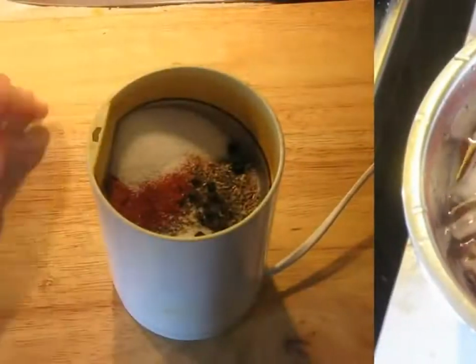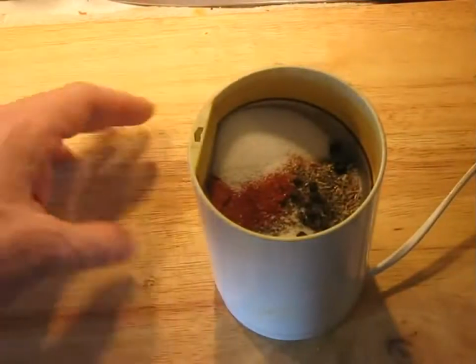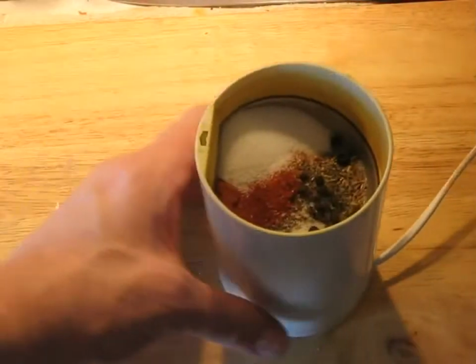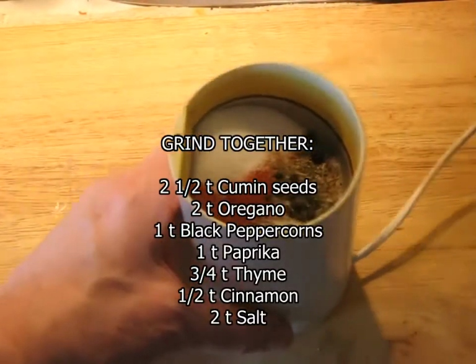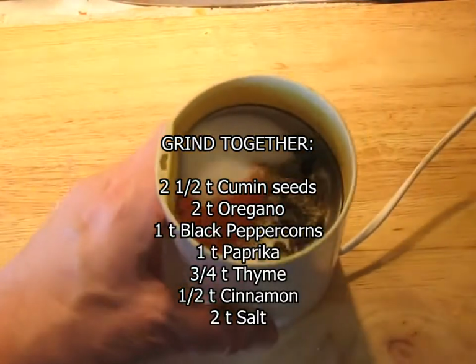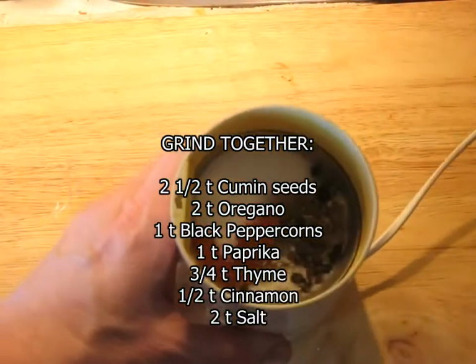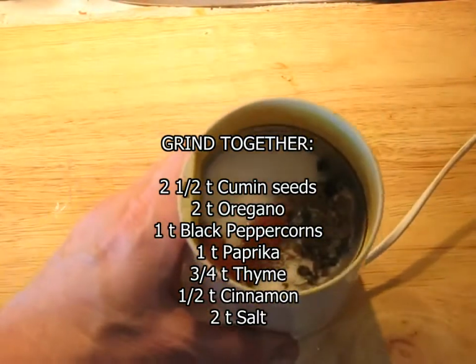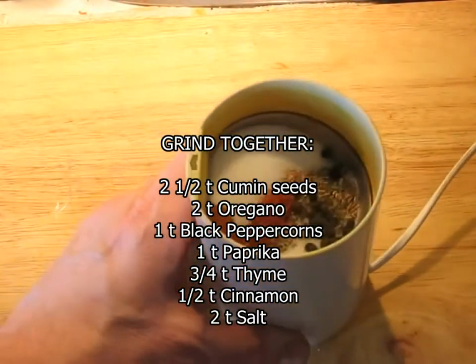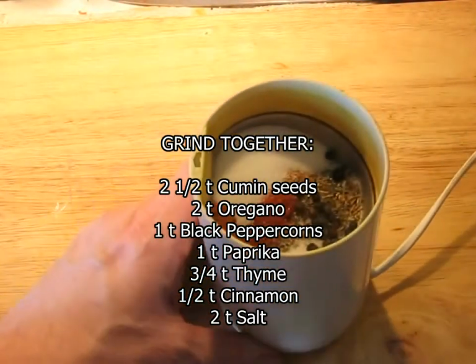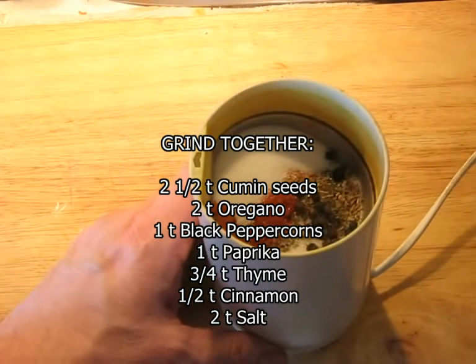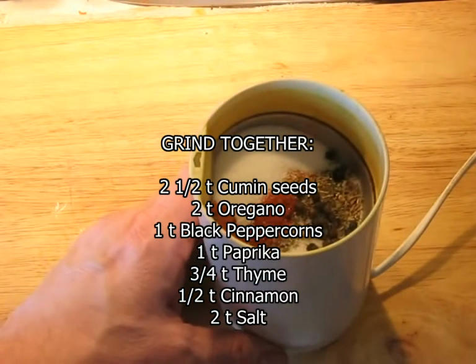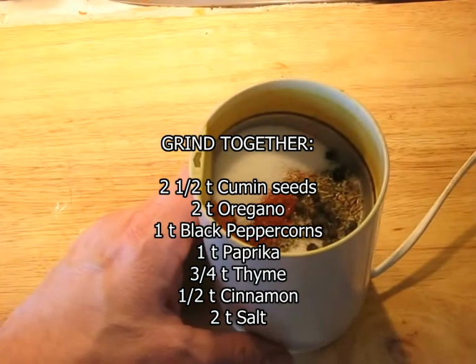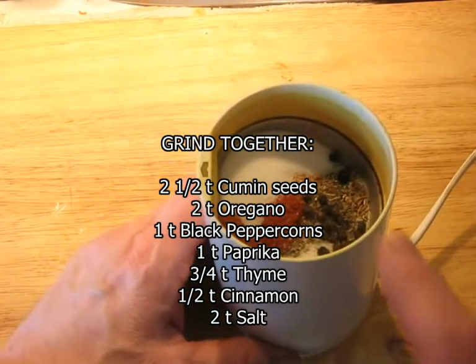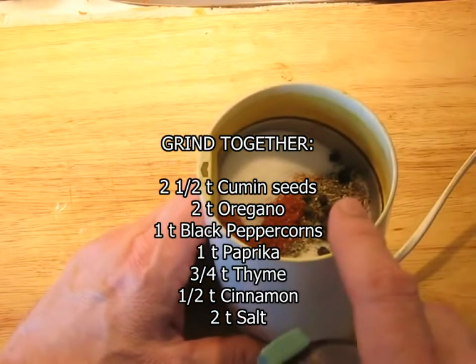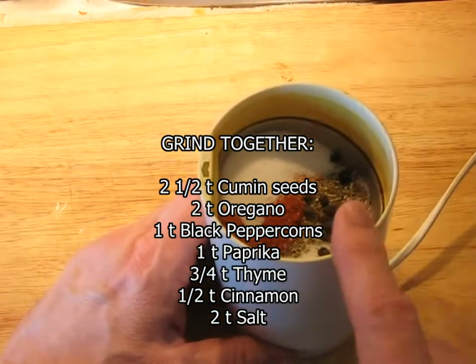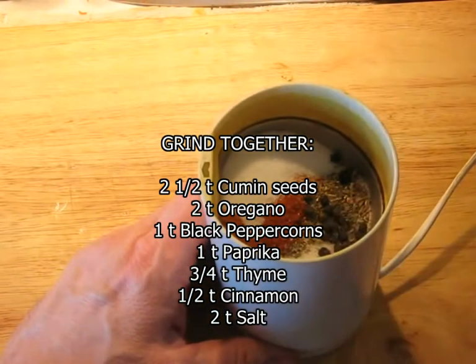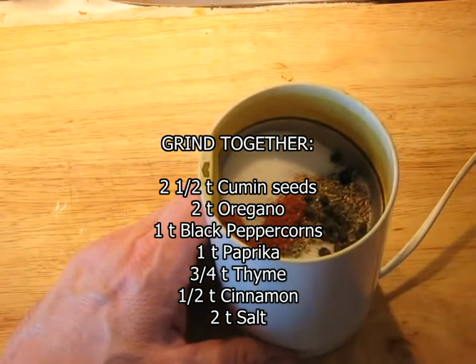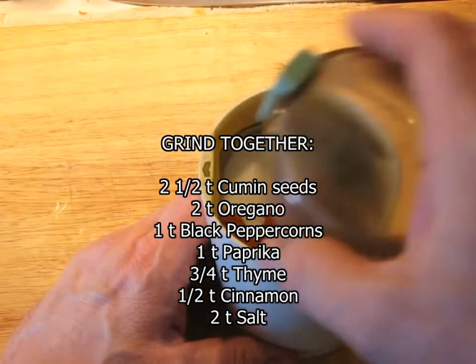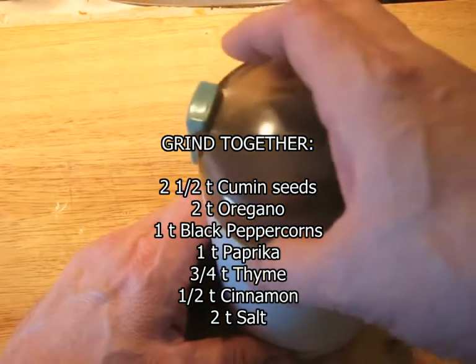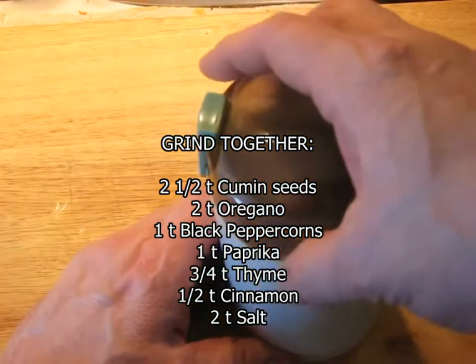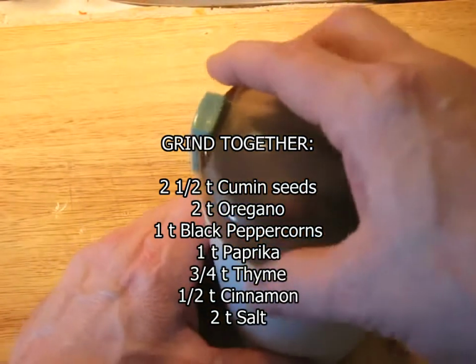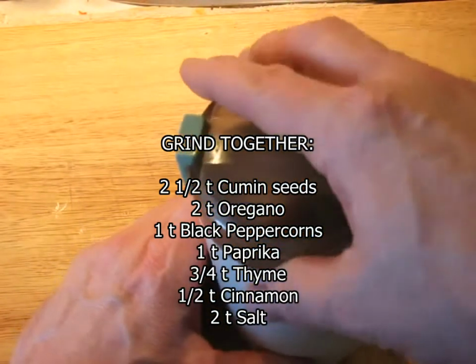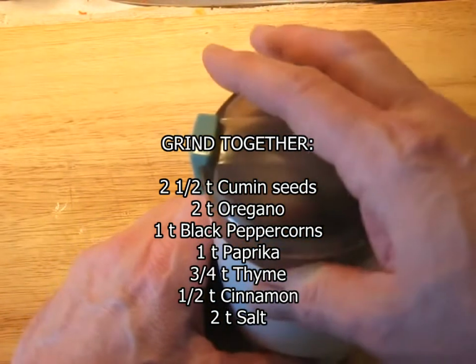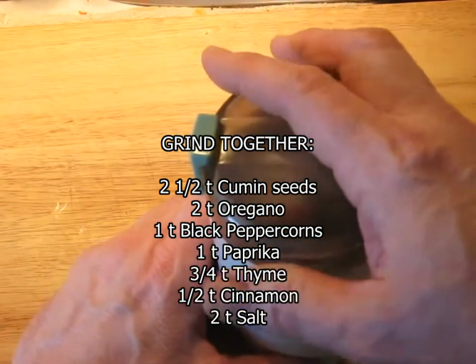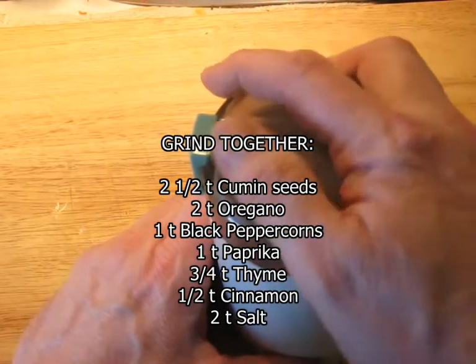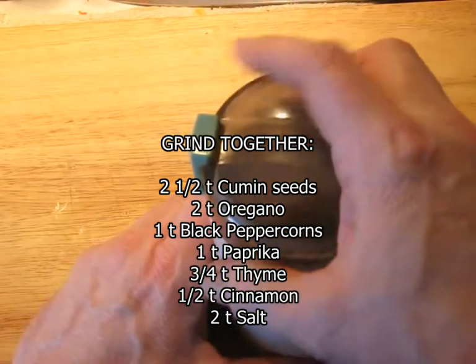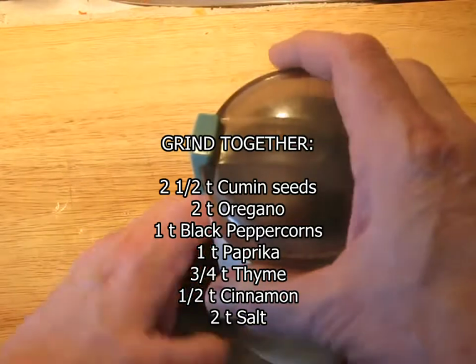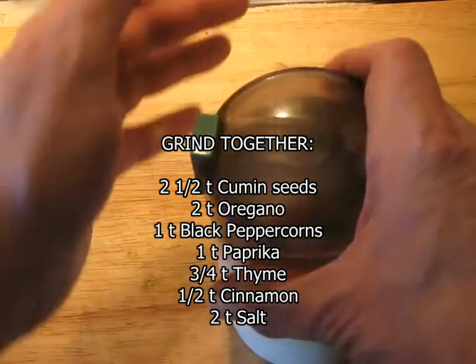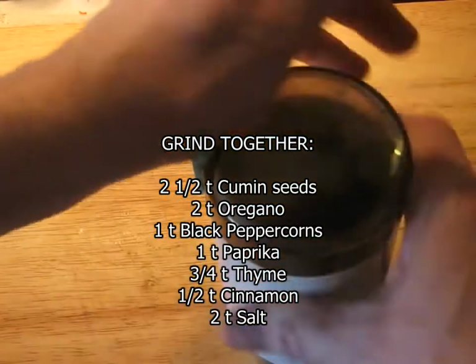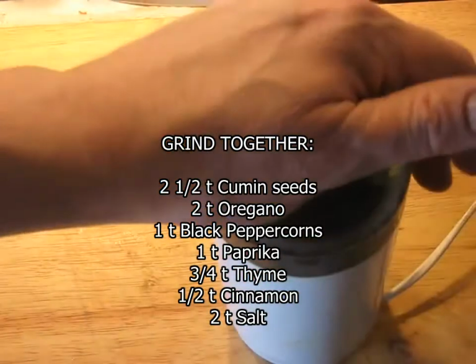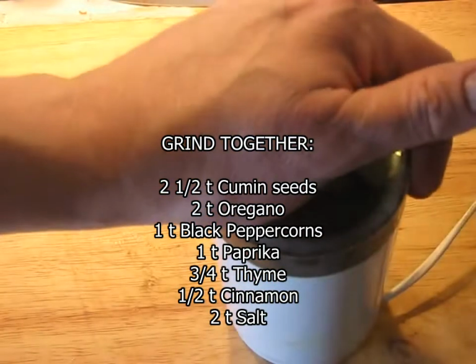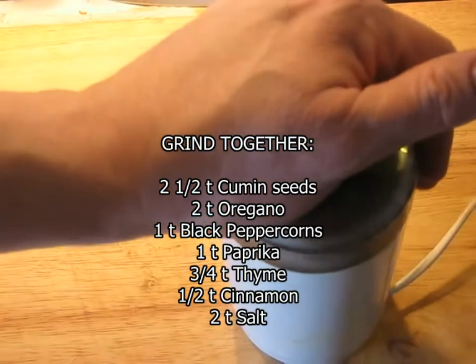I have put all of the seasoning mix for the chicken, including the salt, into the spice mill — everything except the flour. Flour is the only thing I'm not putting in here.